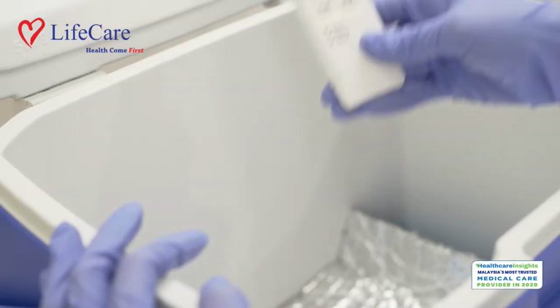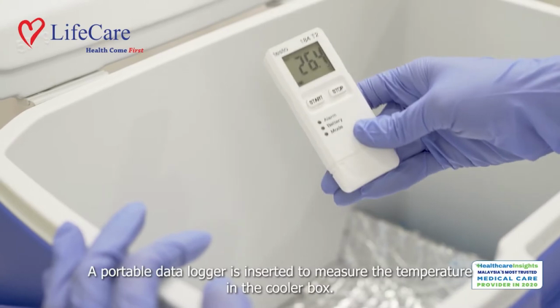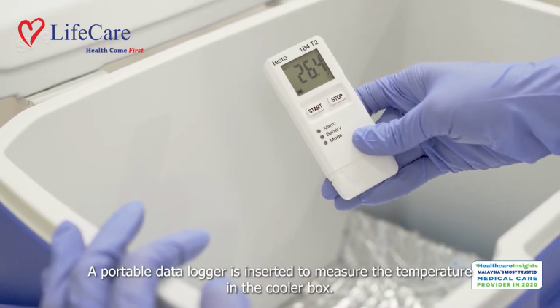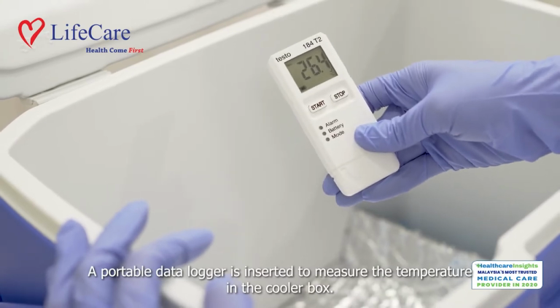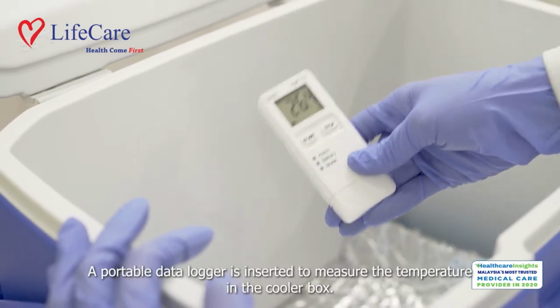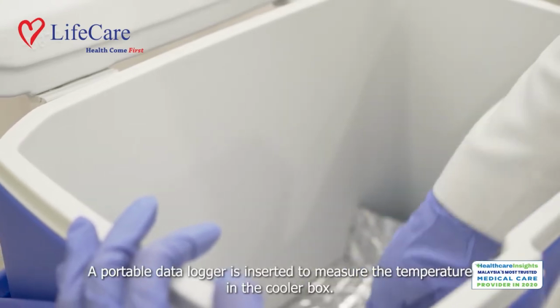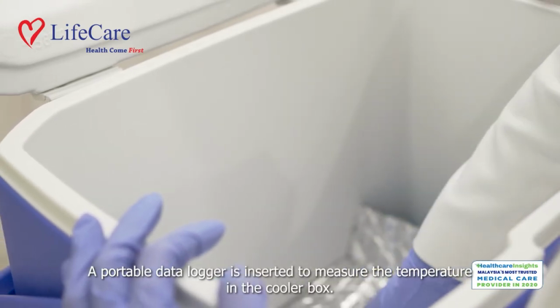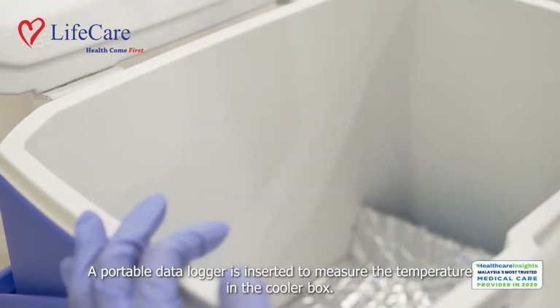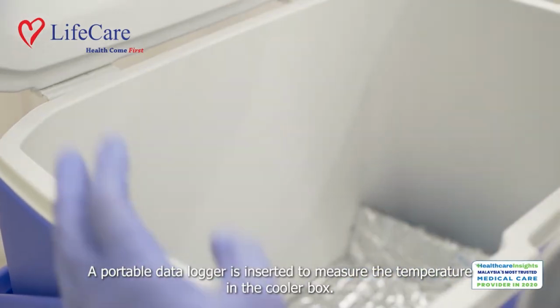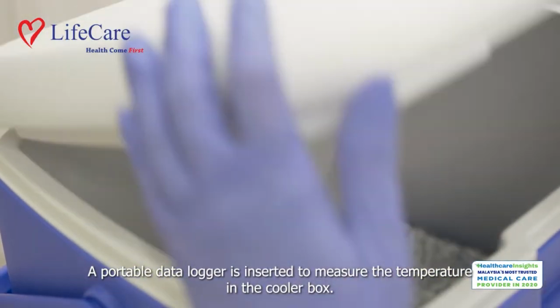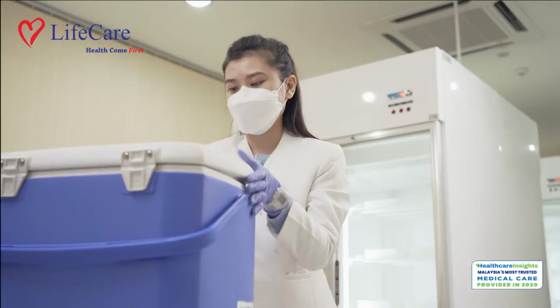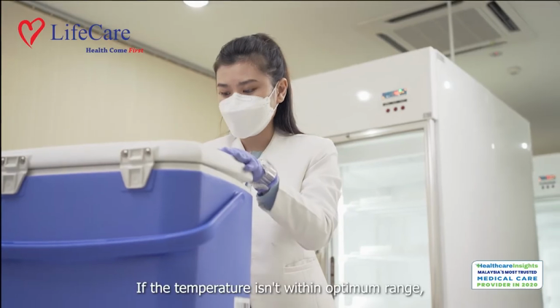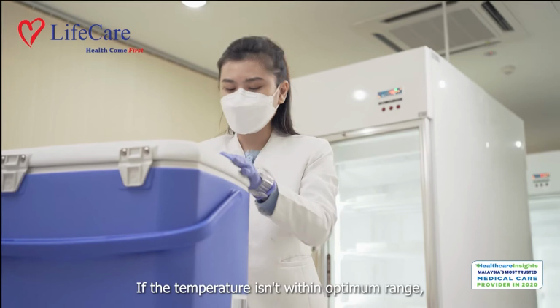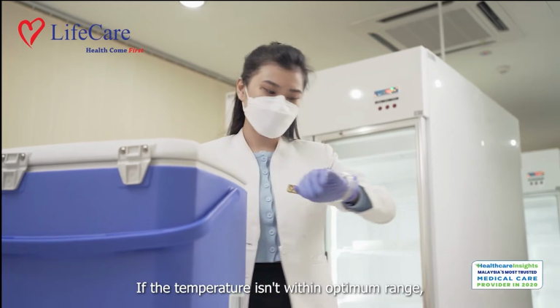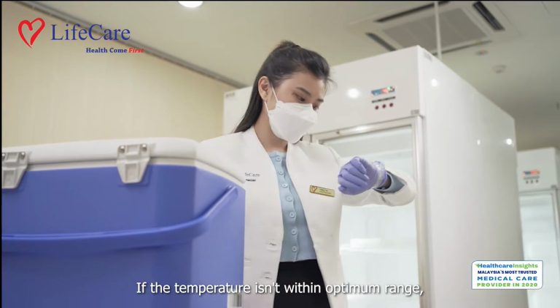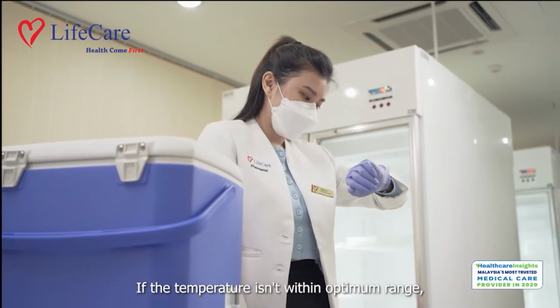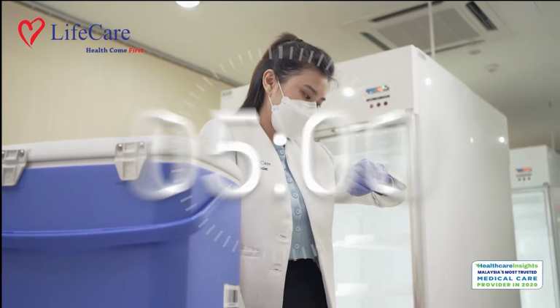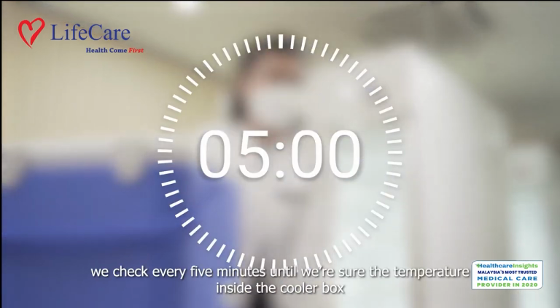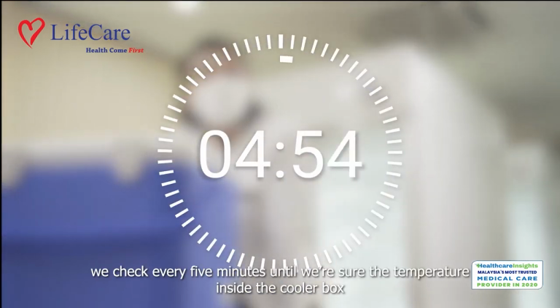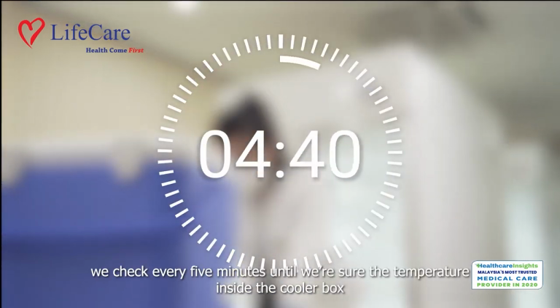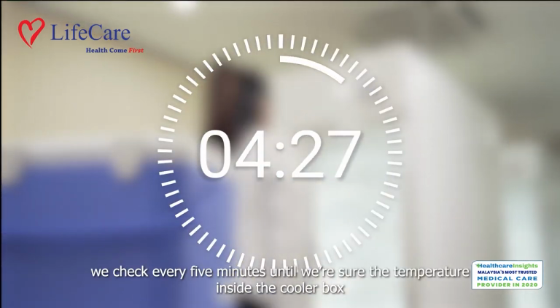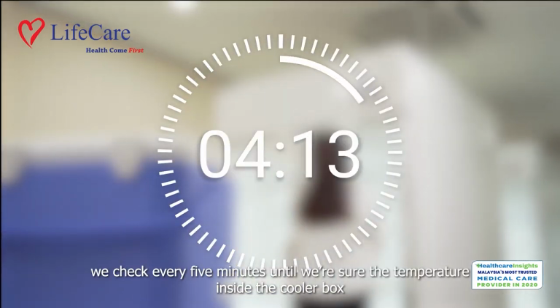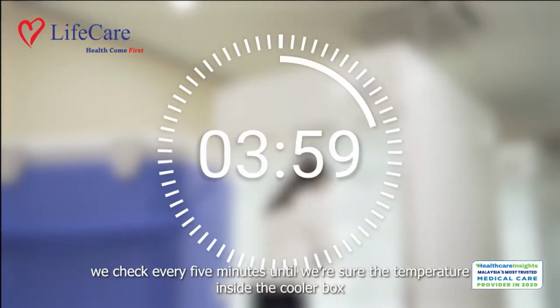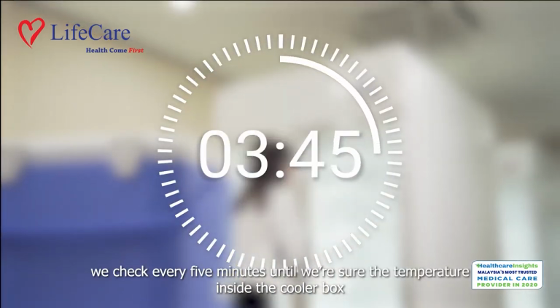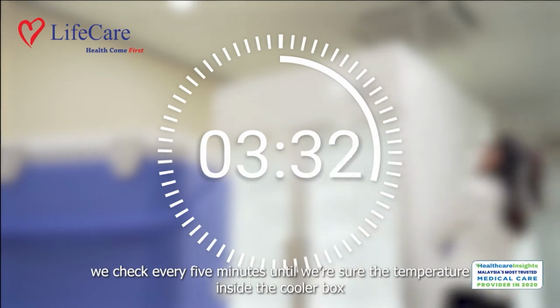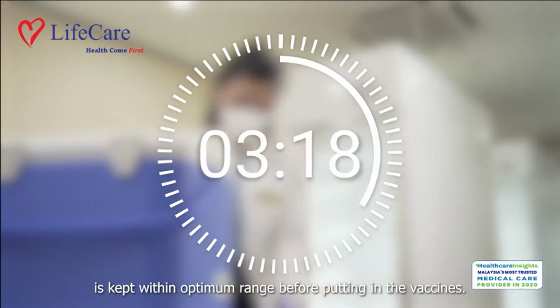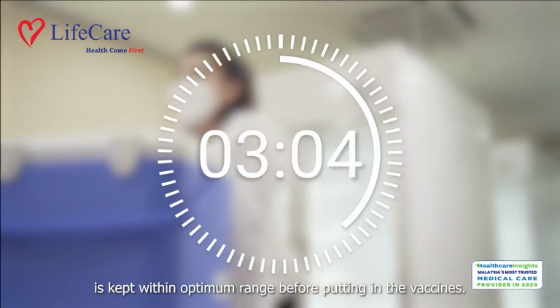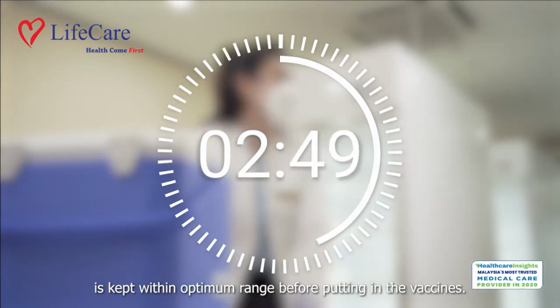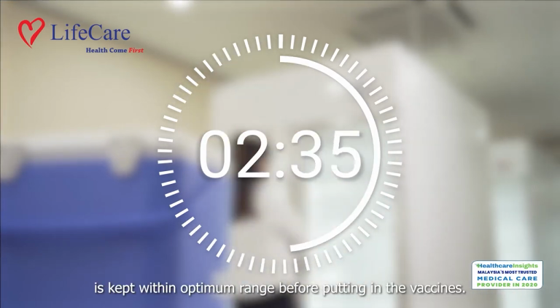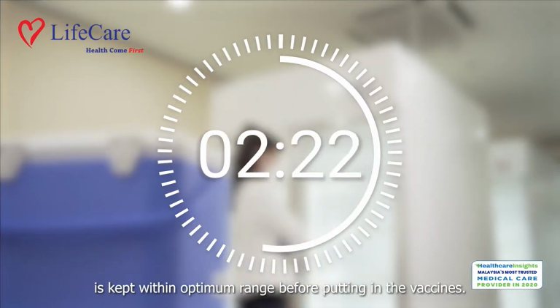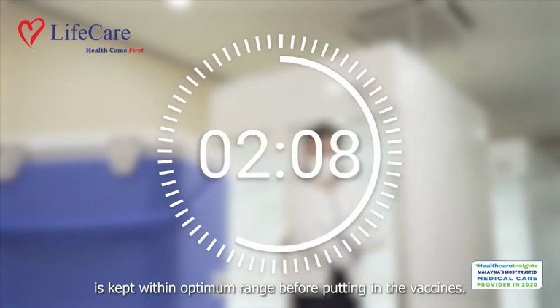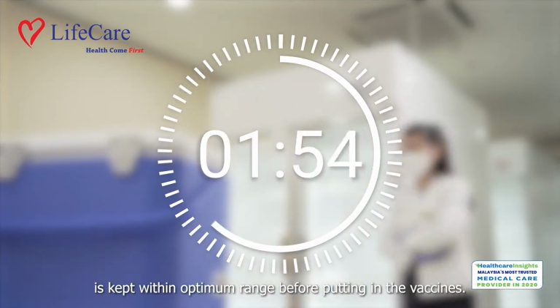A portable data logger is inserted to measure the temperature in the cooler box. If the temperature isn't within optimum range, we check every 5 minutes until we're sure the temperature inside the cooler box is kept within optimum range before putting in the vaccines.